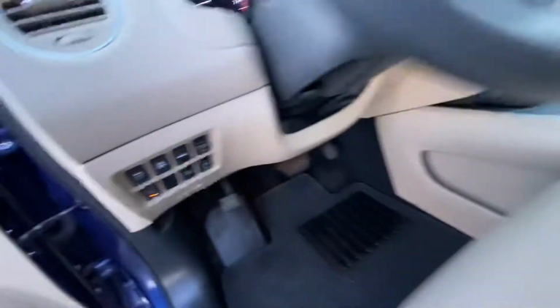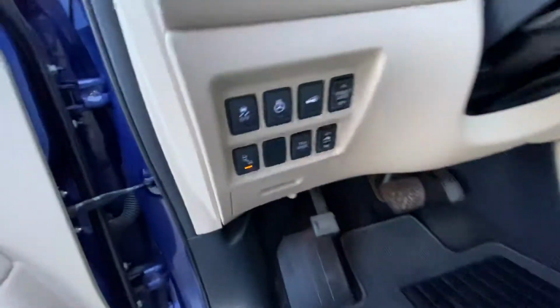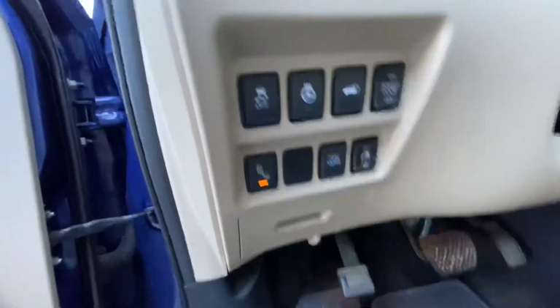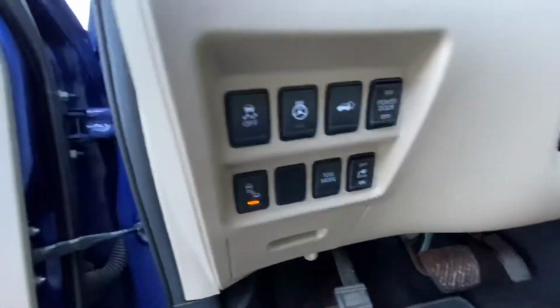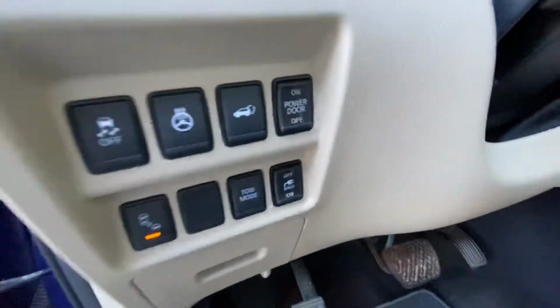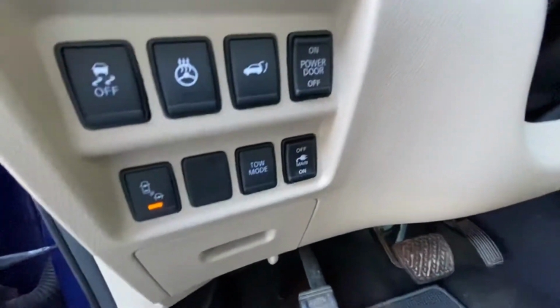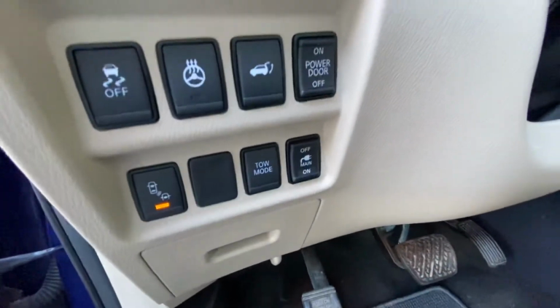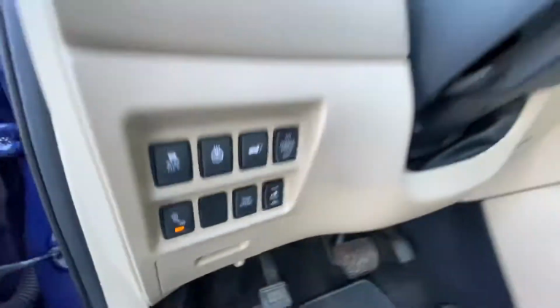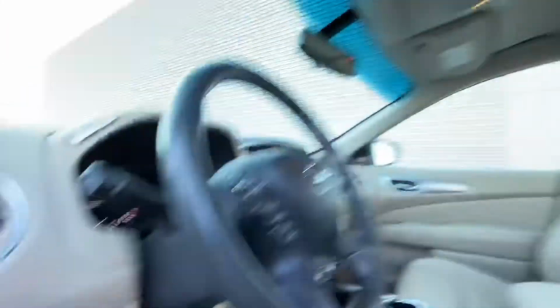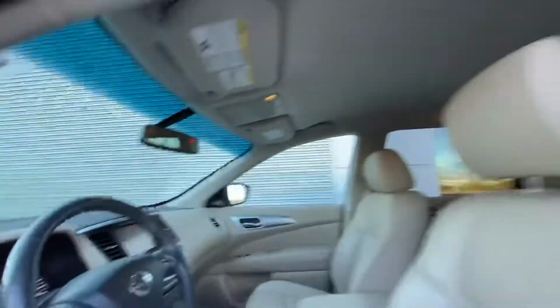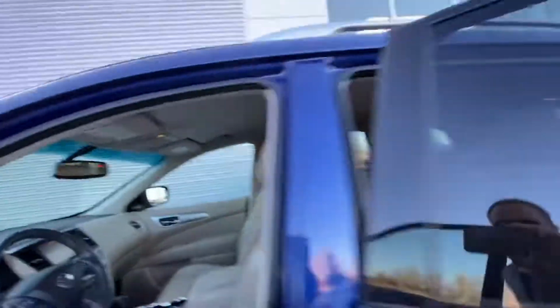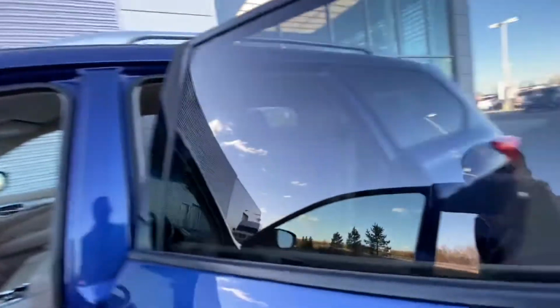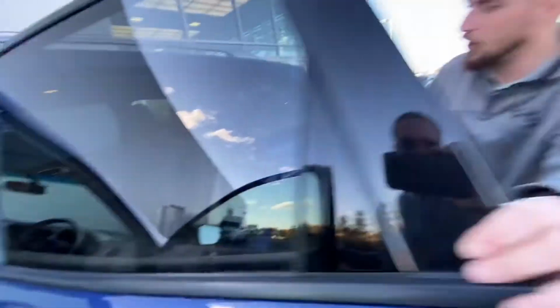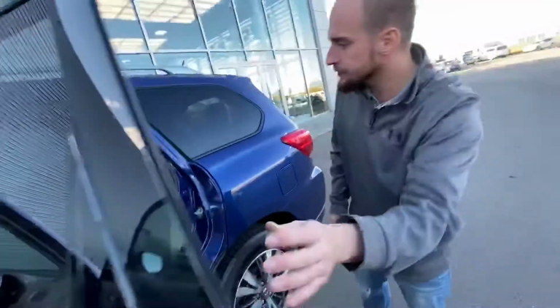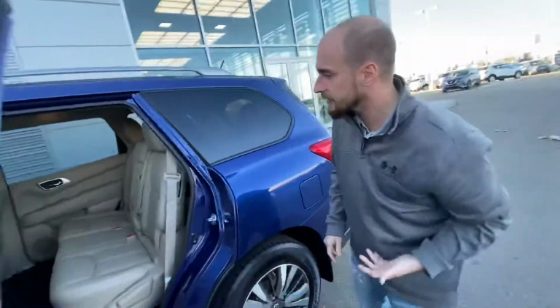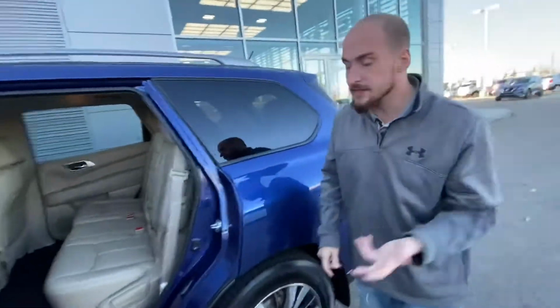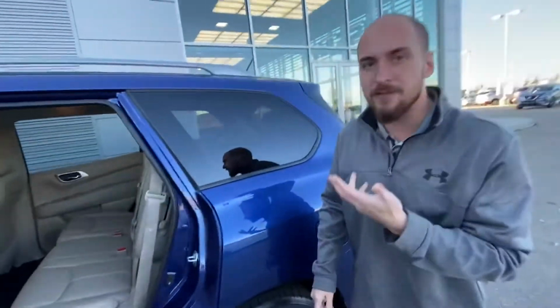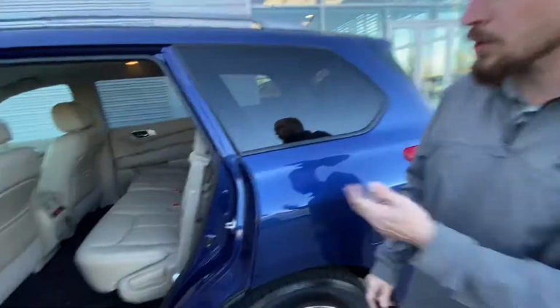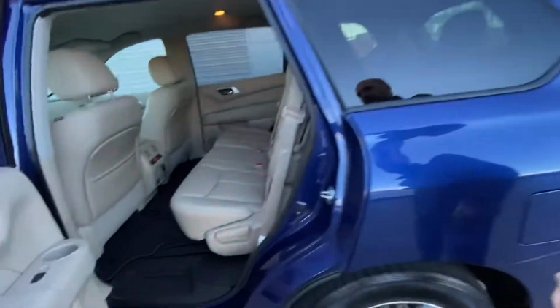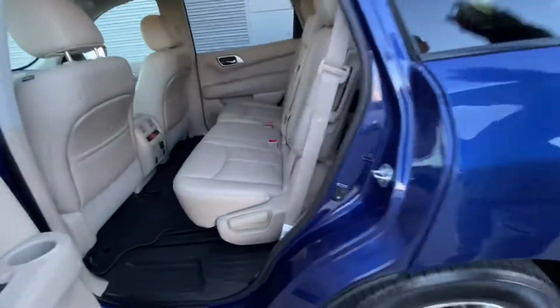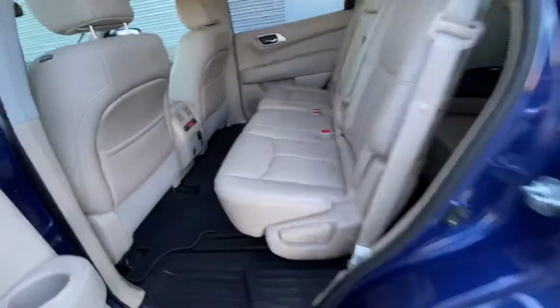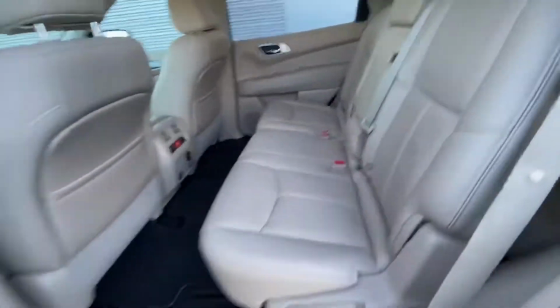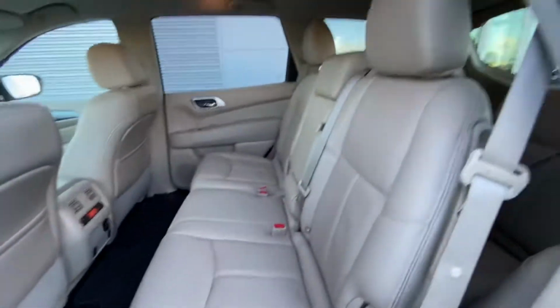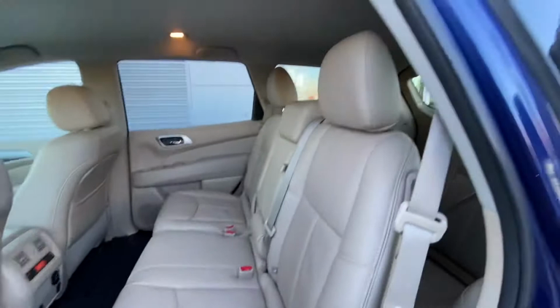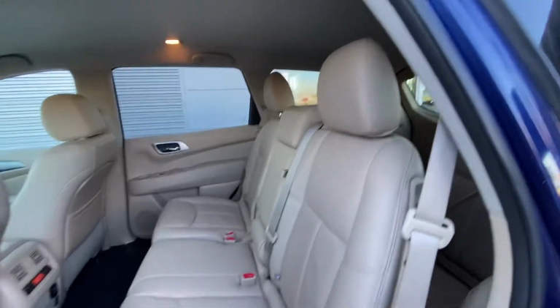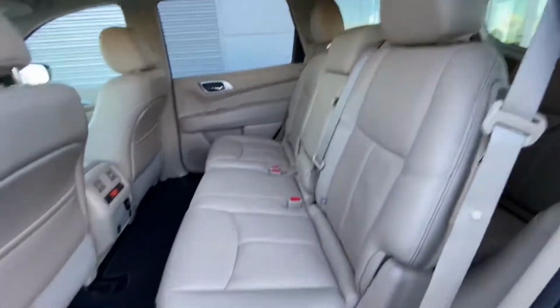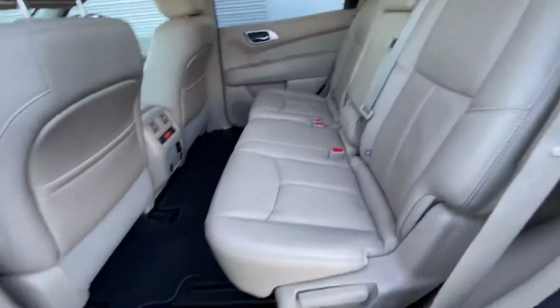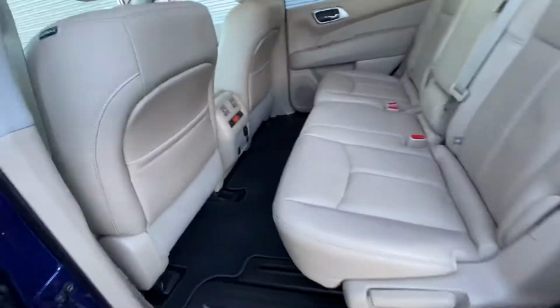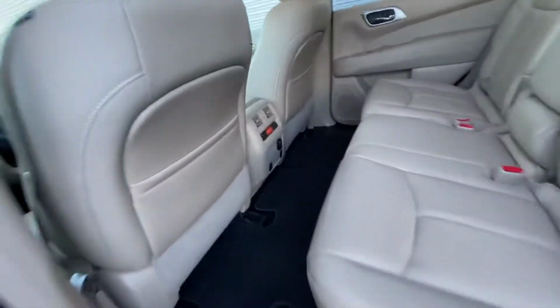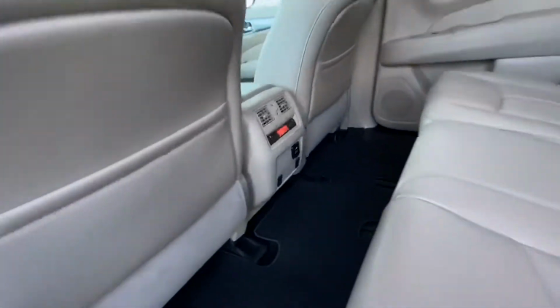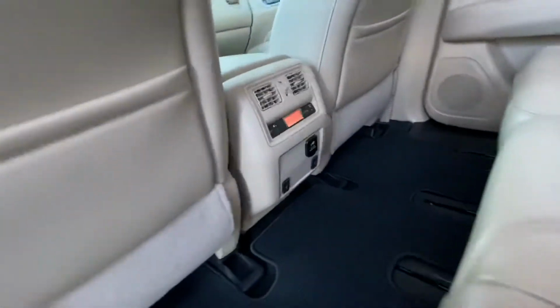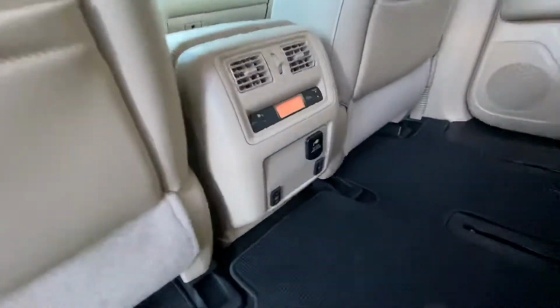Beautiful cream colored leather interior to tie everything together as well. And then on into the back here, you can see we have more than enough room for any rear passengers you may have. Tri-zone climate control and rear heated seats for this middle row as well.